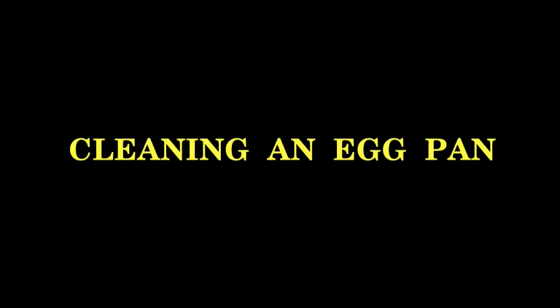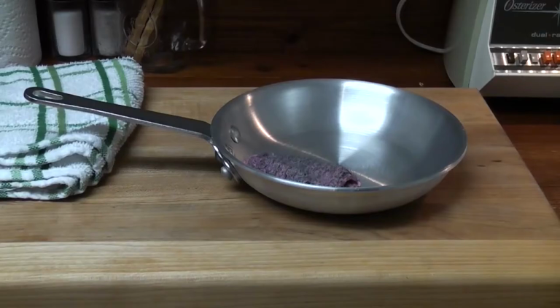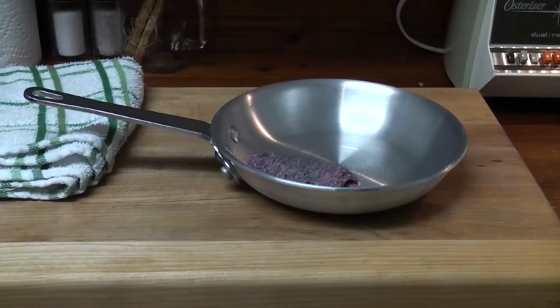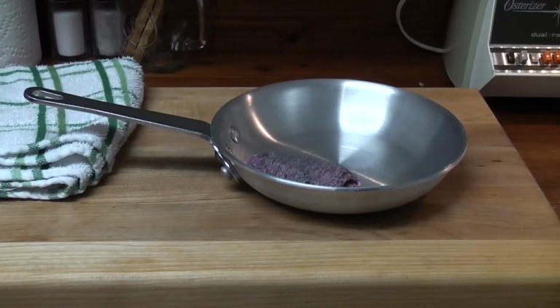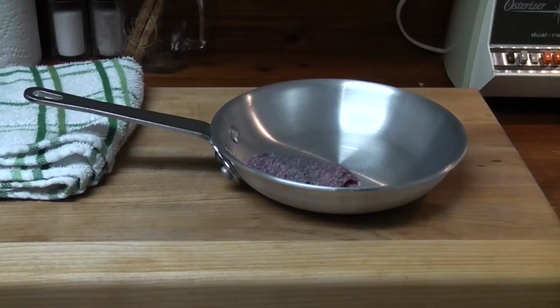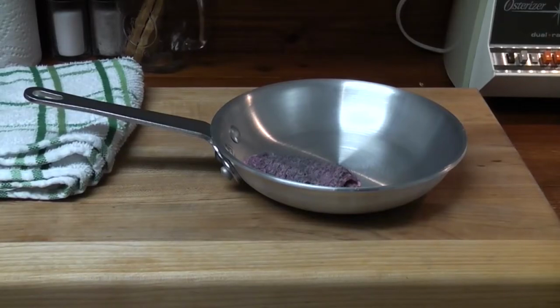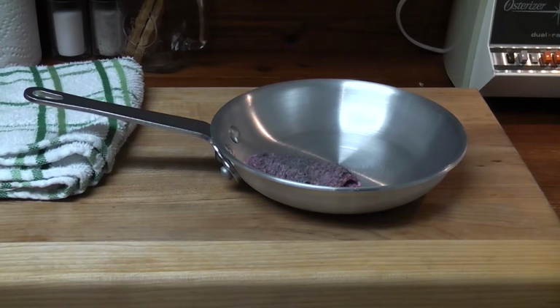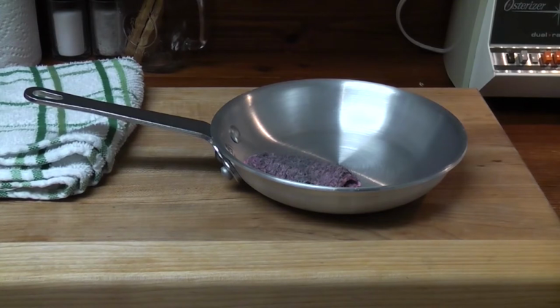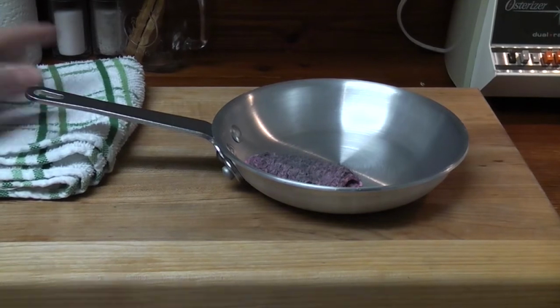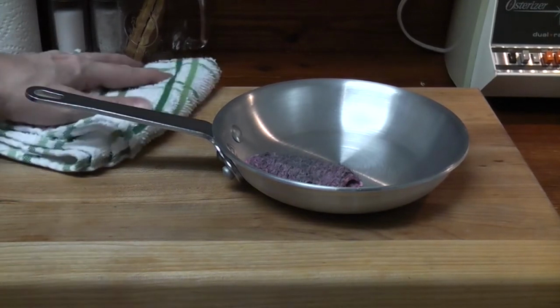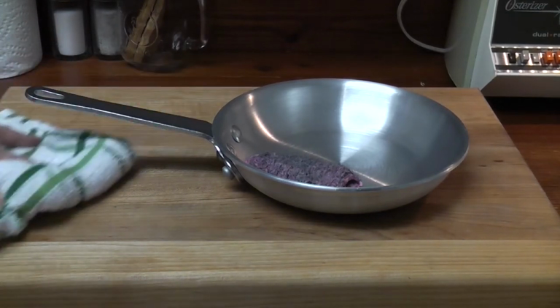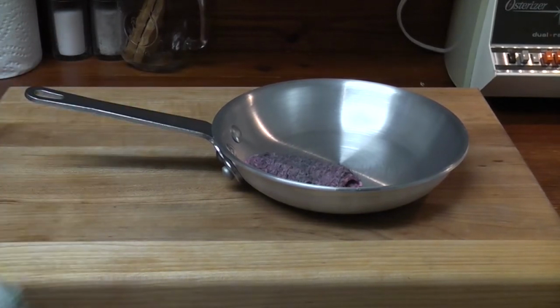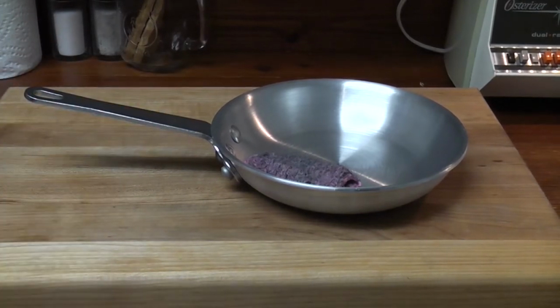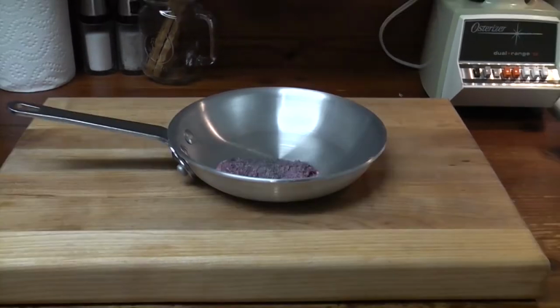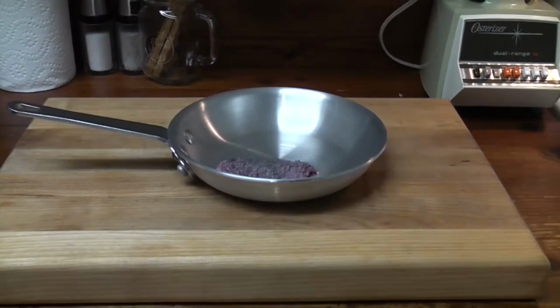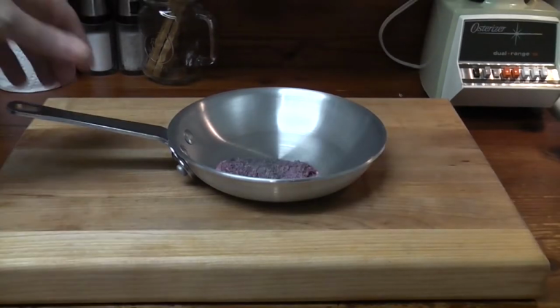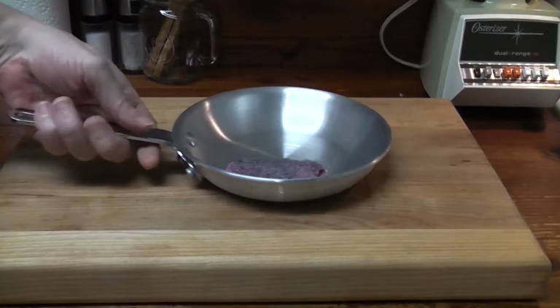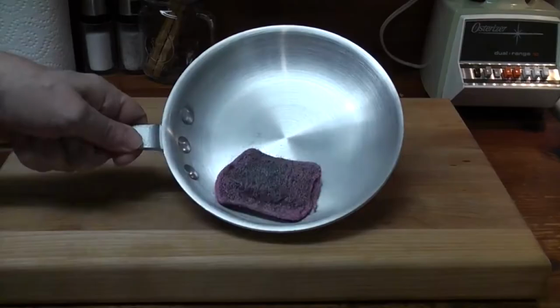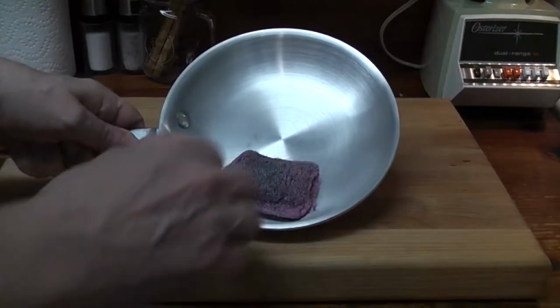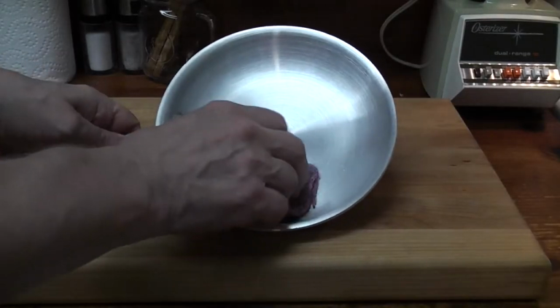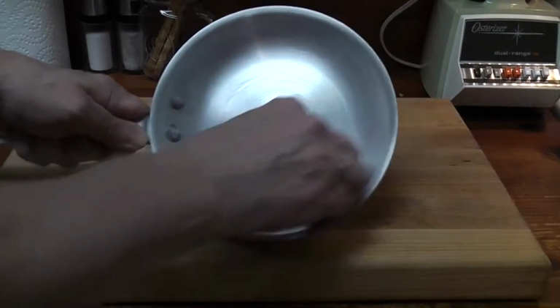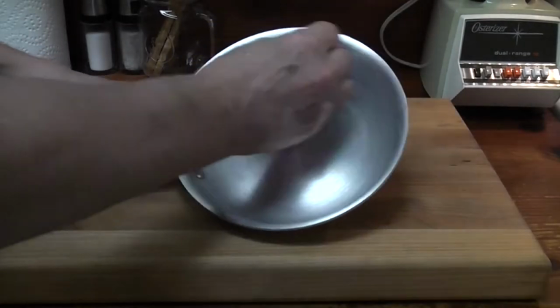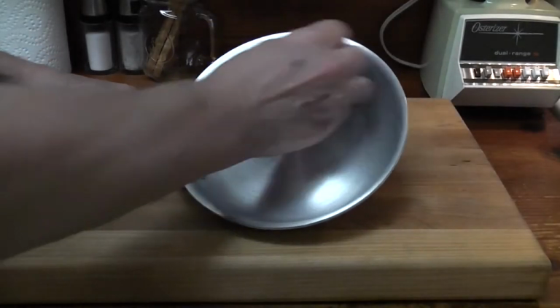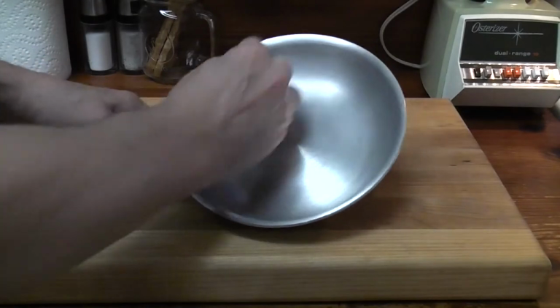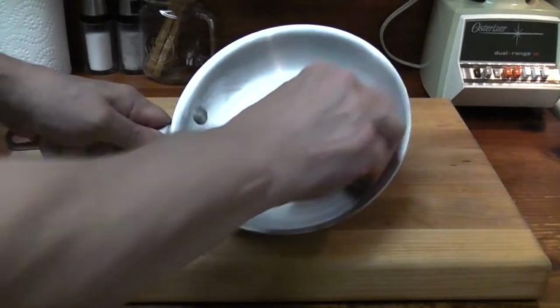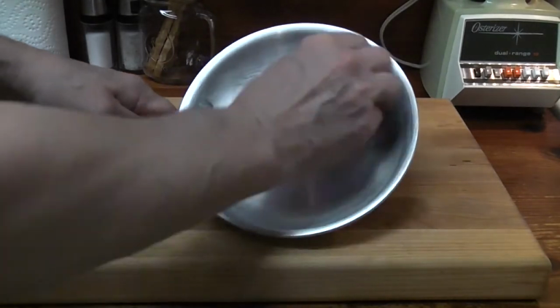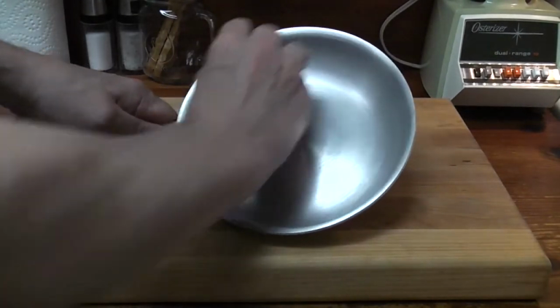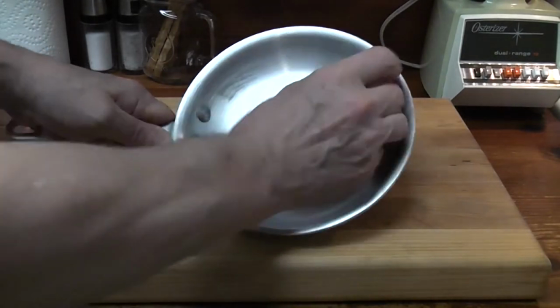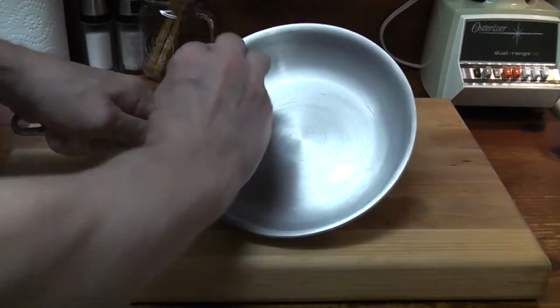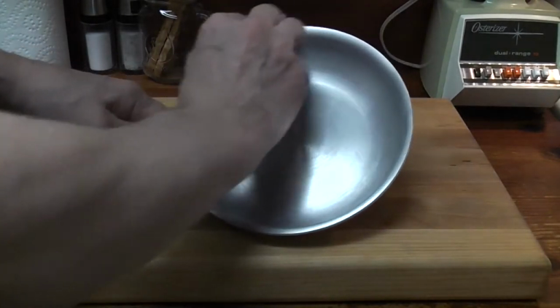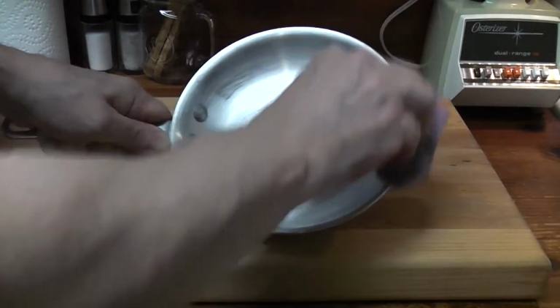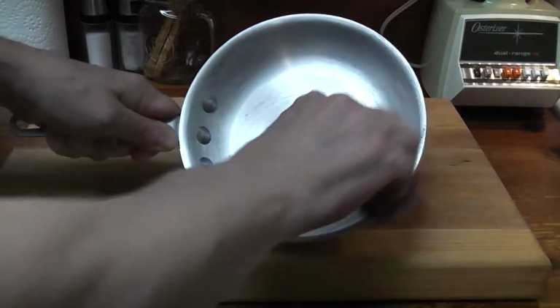A new egg pan, or an egg pan that has started to stick, needs to be thoroughly cleaned. An egg pan is cleaned with a new Brillo pad and only a little moisture.